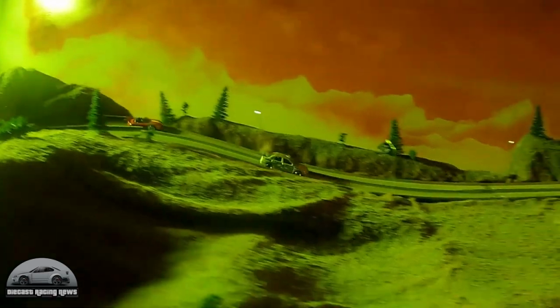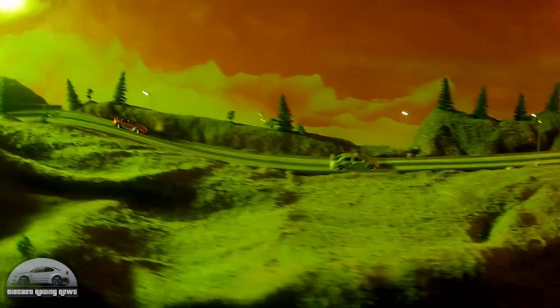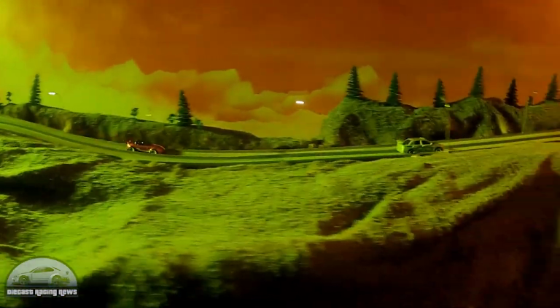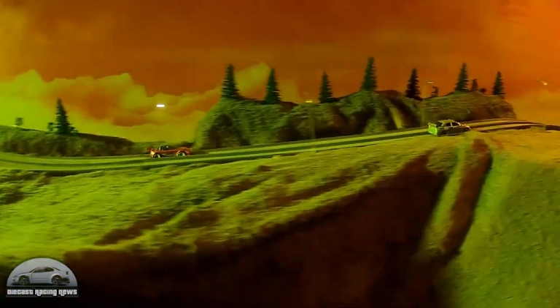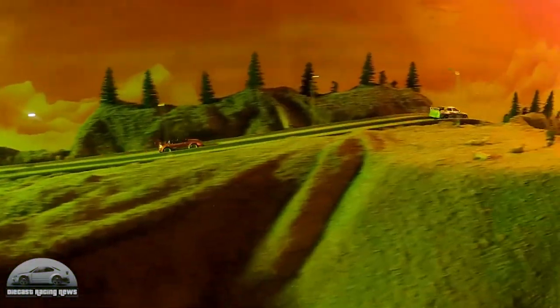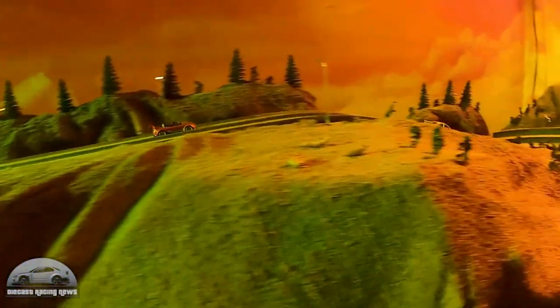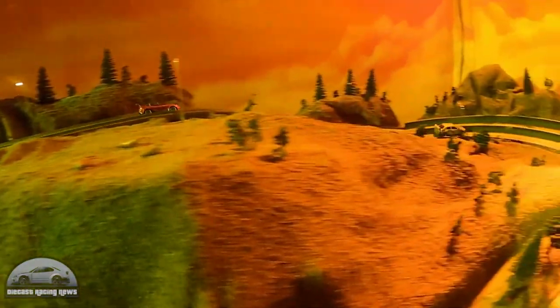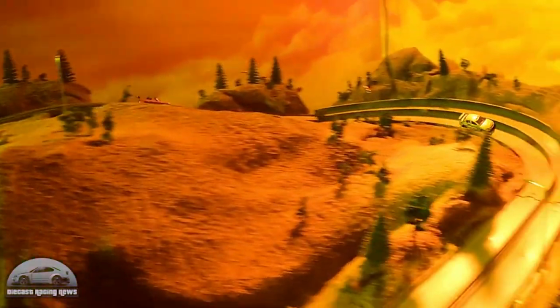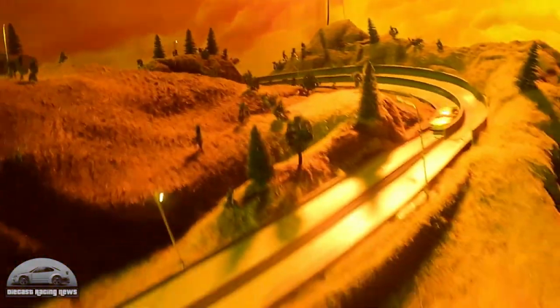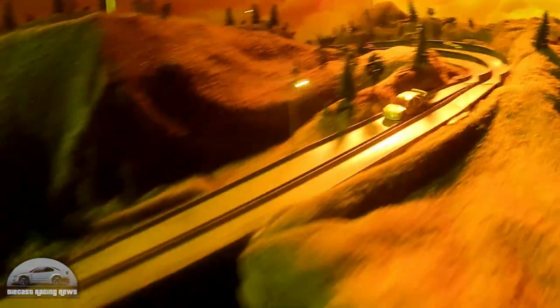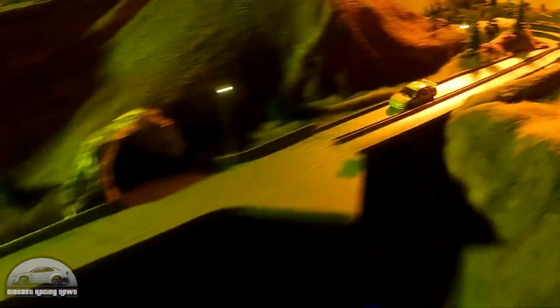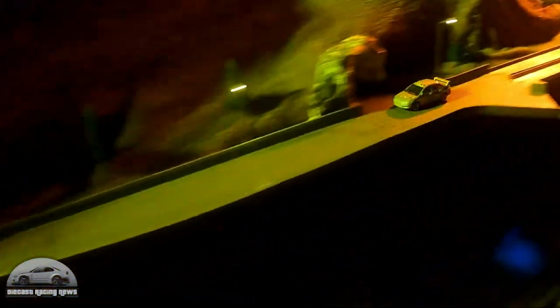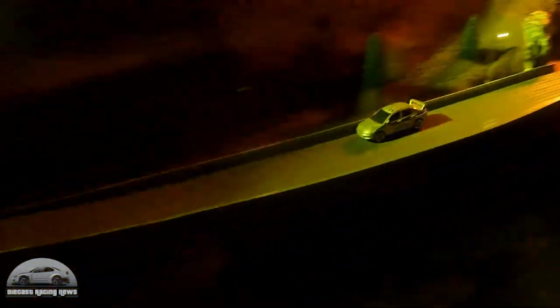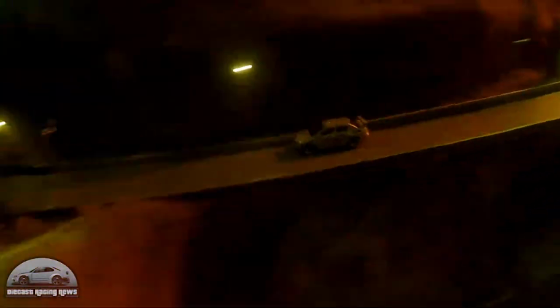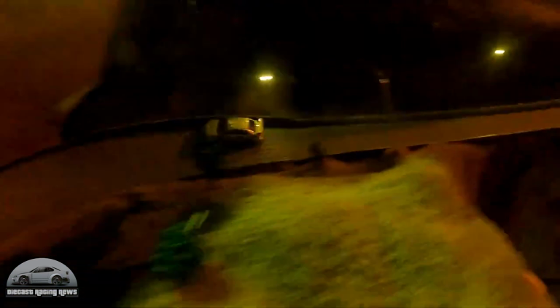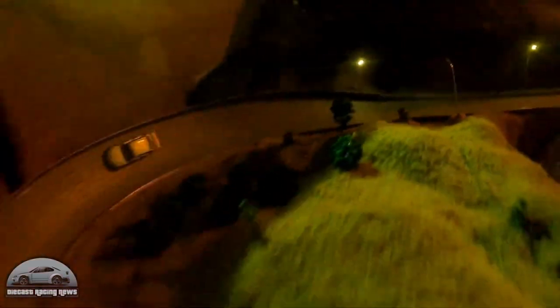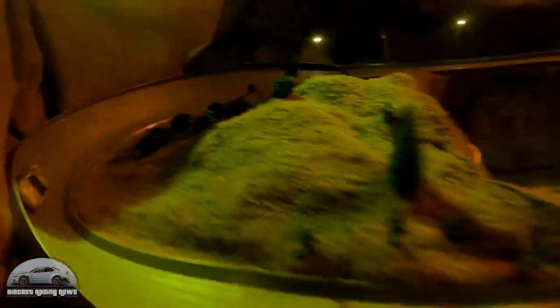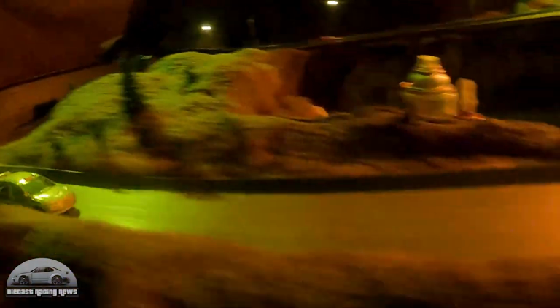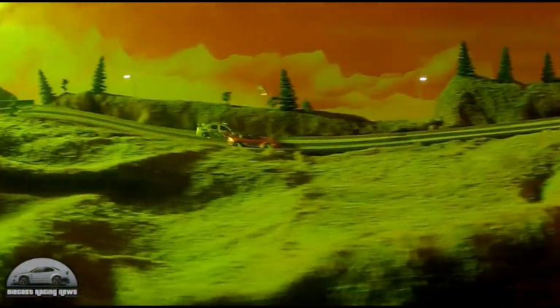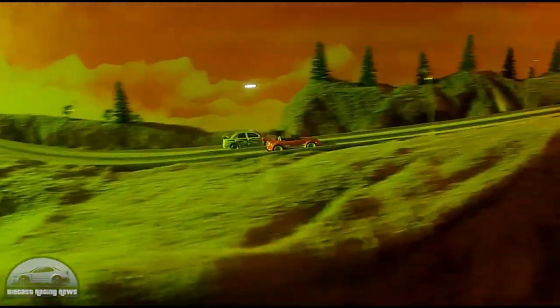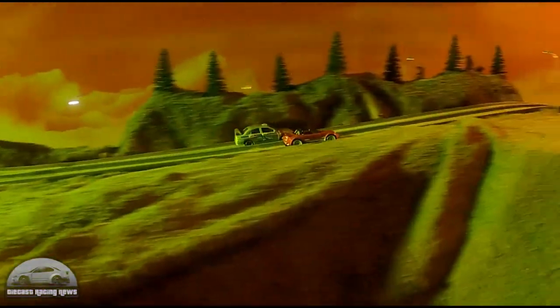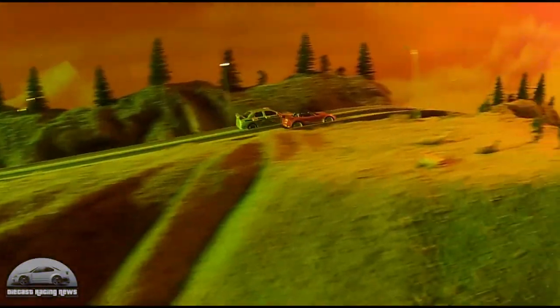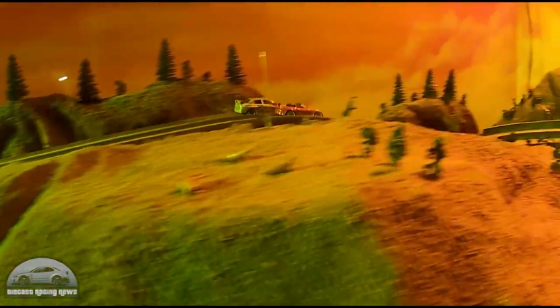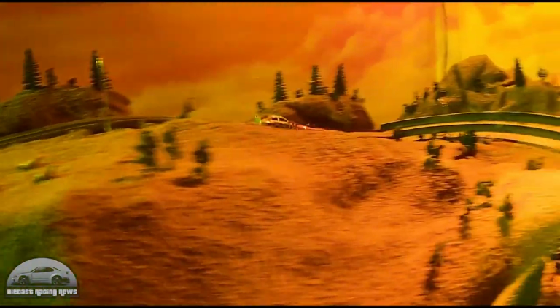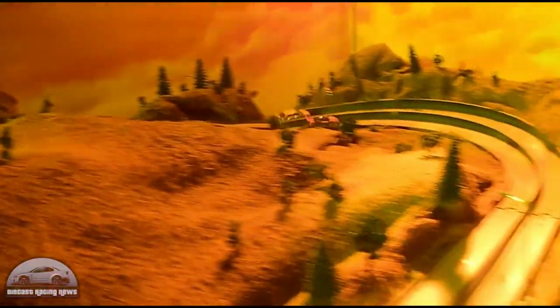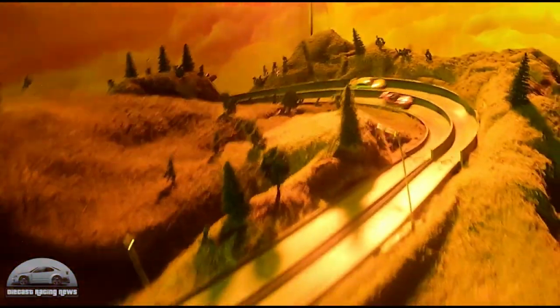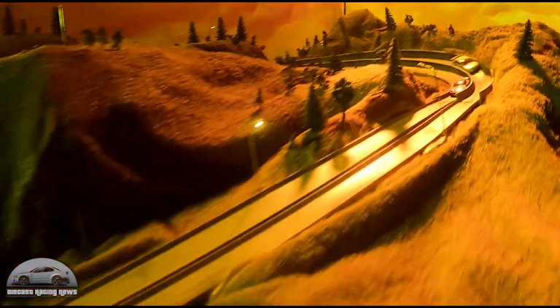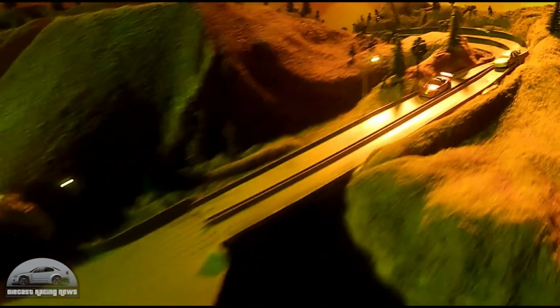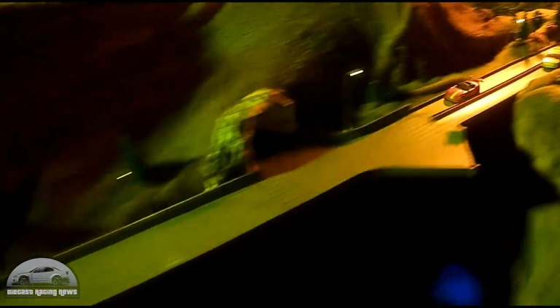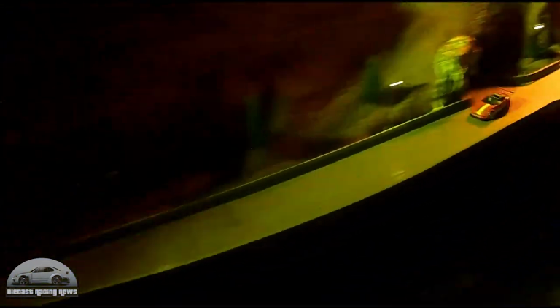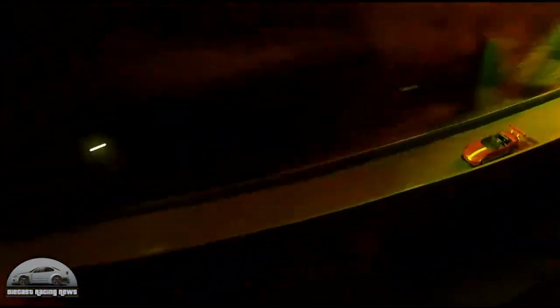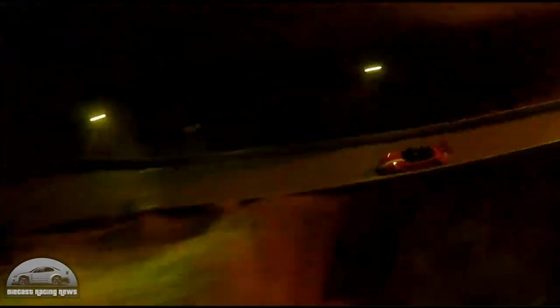Gungoyo put out another teaser video — their track is almost ready for racing and it is looking fantastic. I love the sort of sunset, early-evening theme they've gone for — it looks really cool.